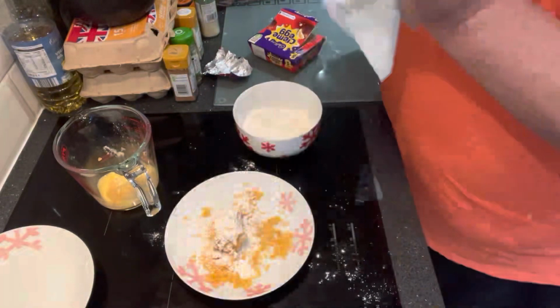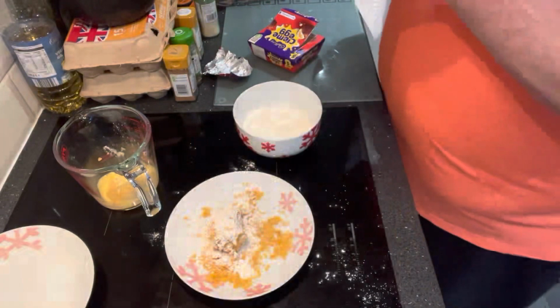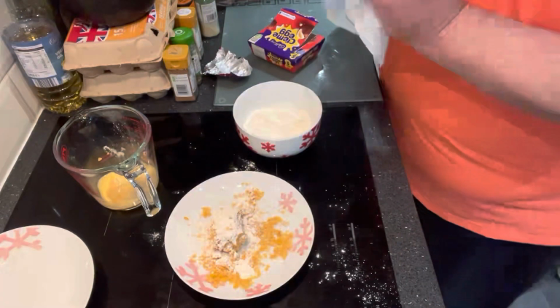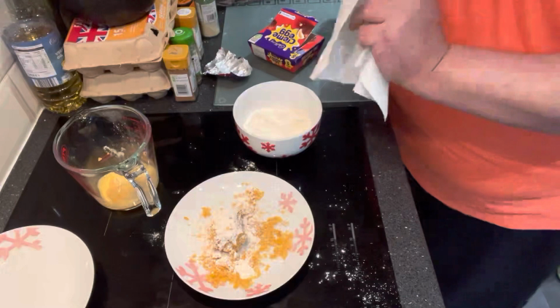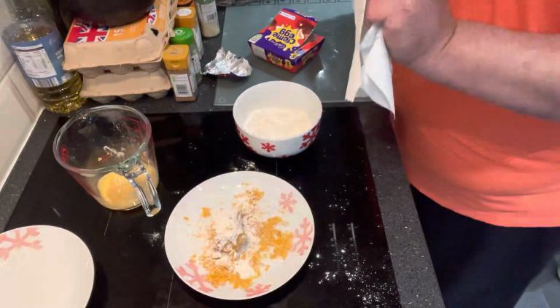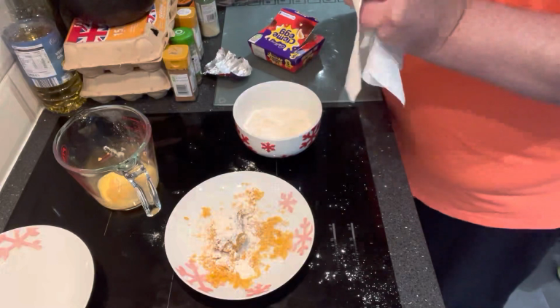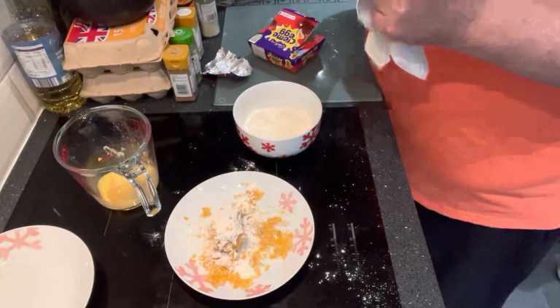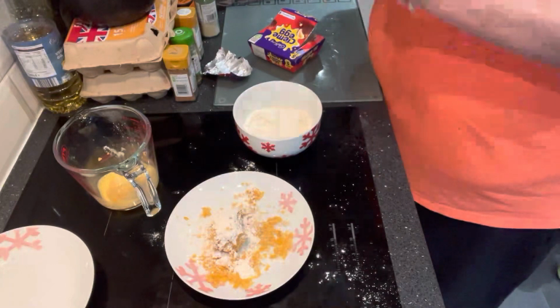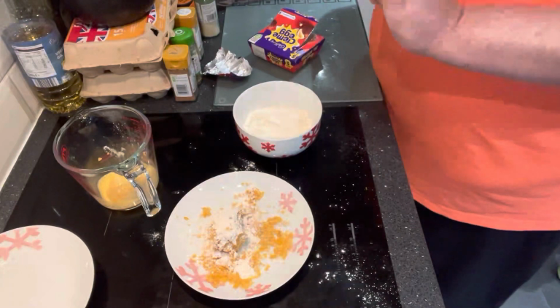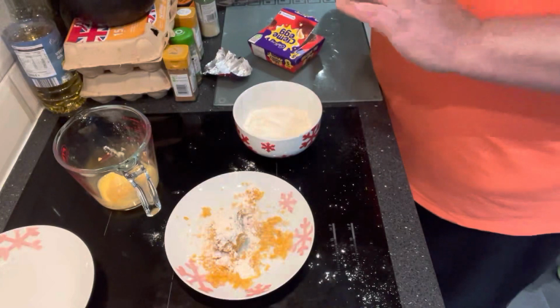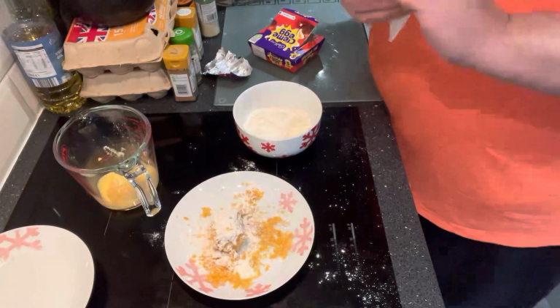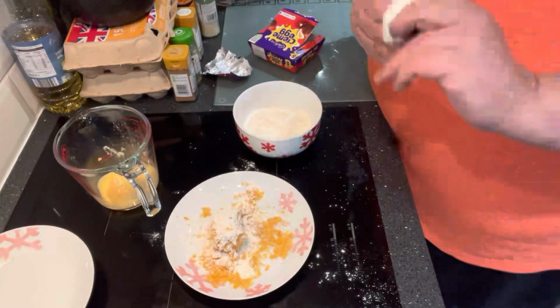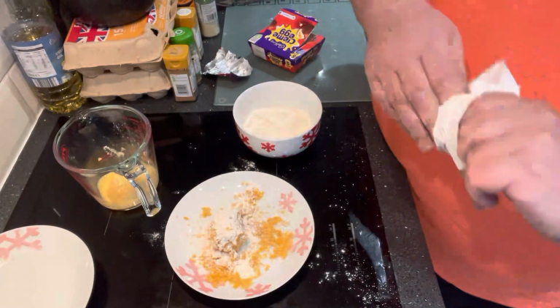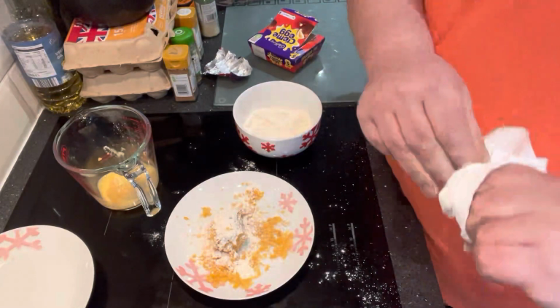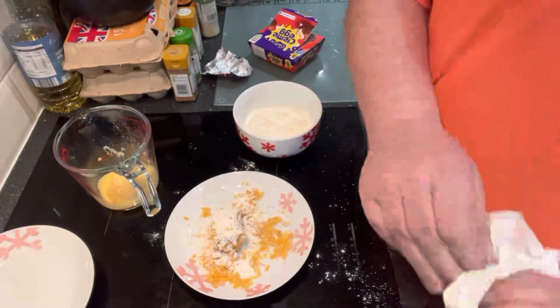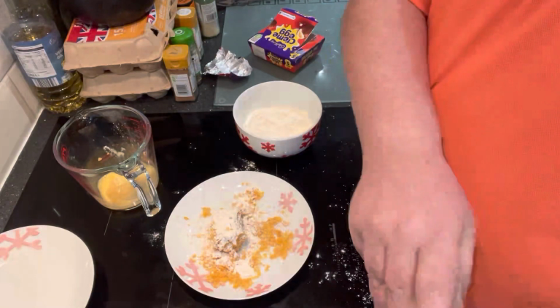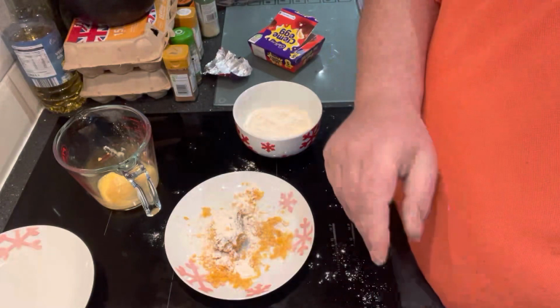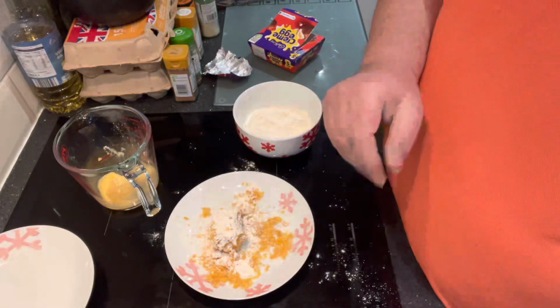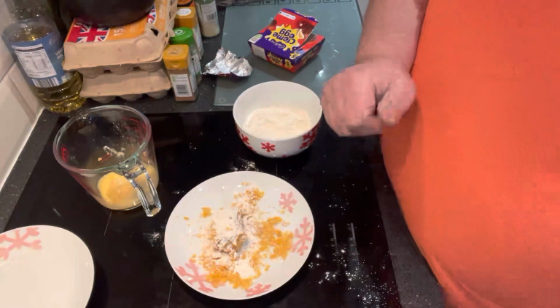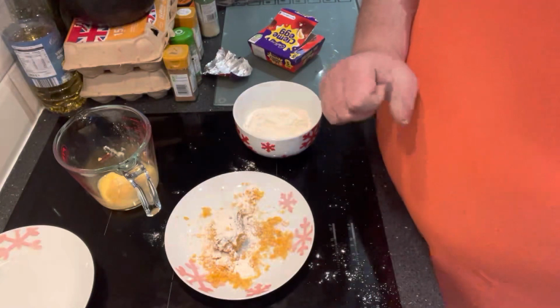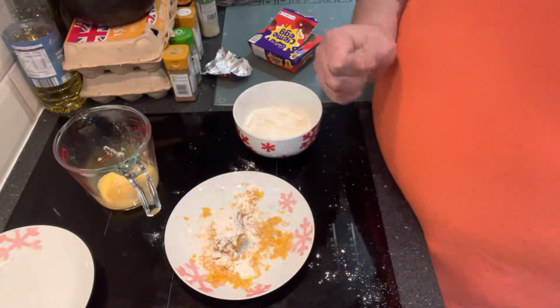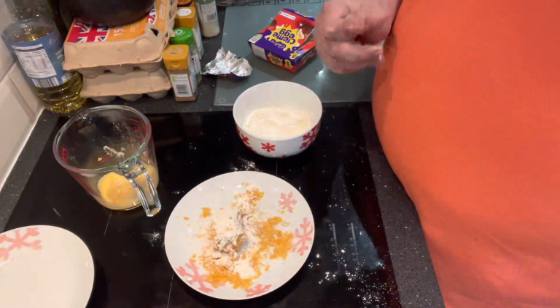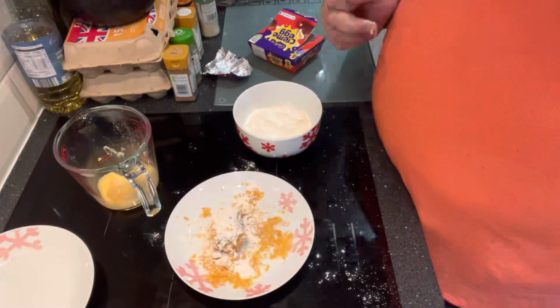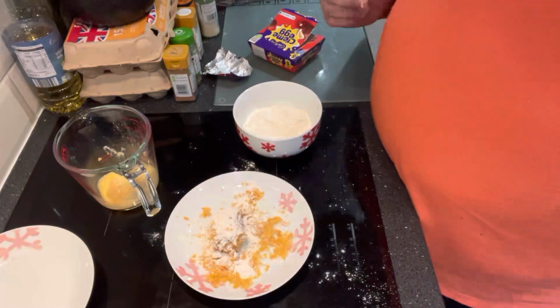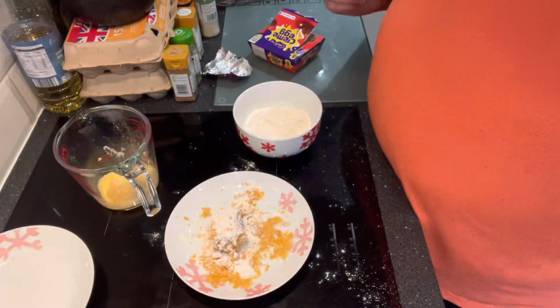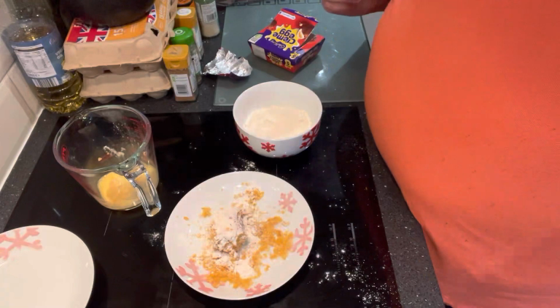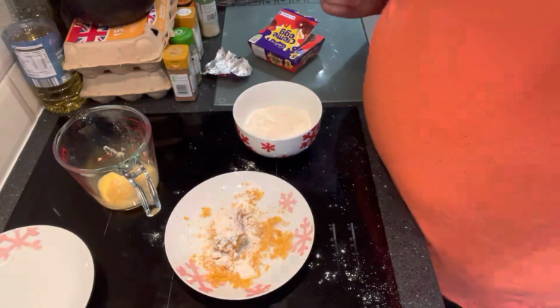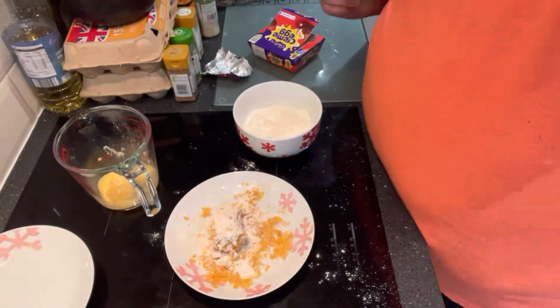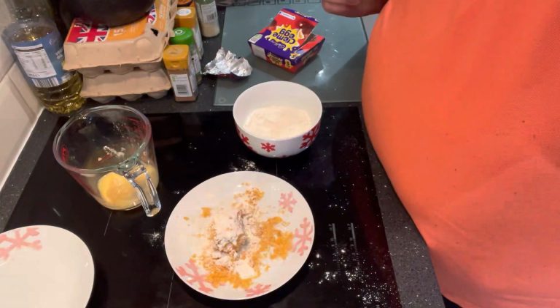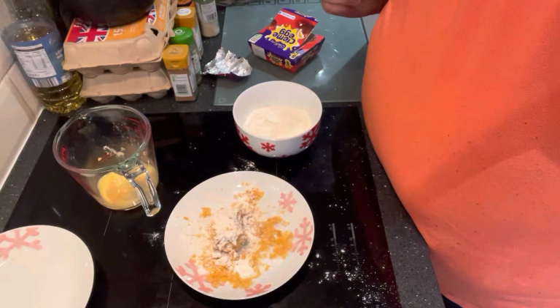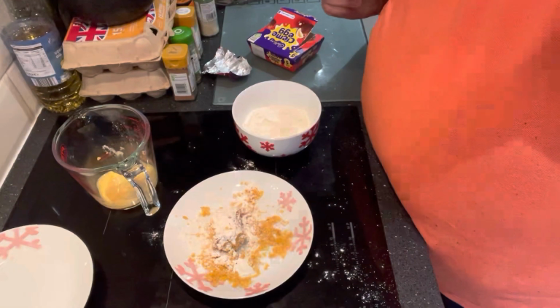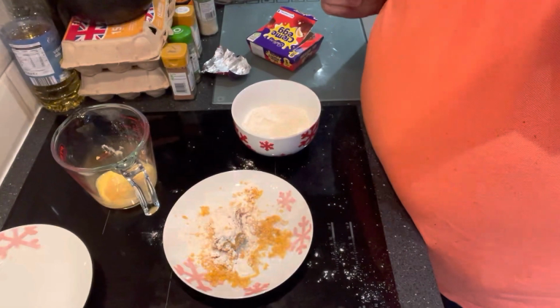And then what I'm going to do is drop it in the deep fat fryer for a couple of minutes and see how it goes. I'll bring it back when it's done.